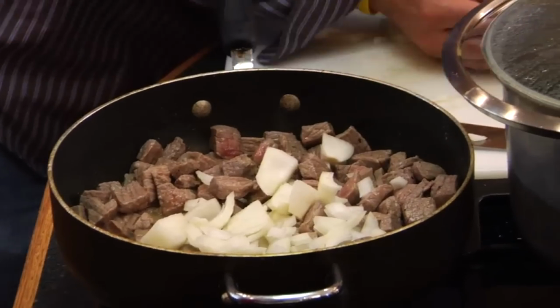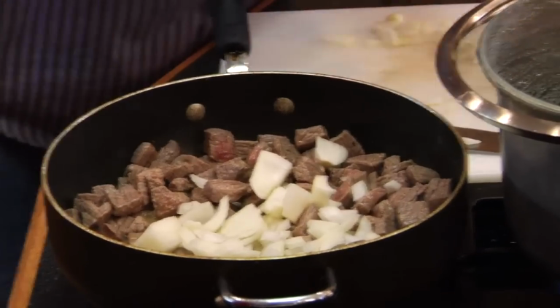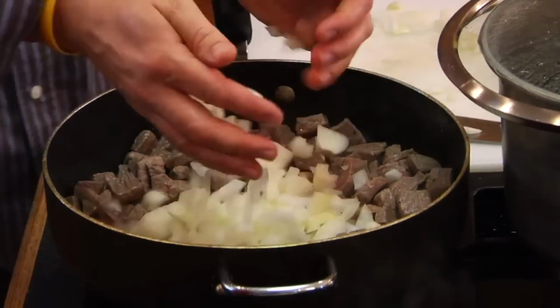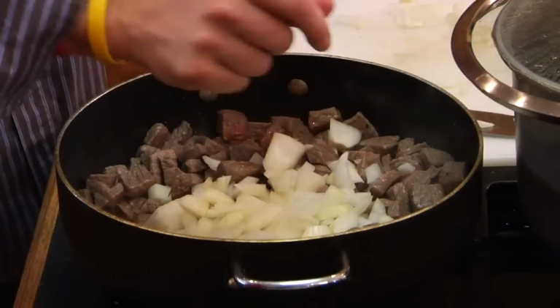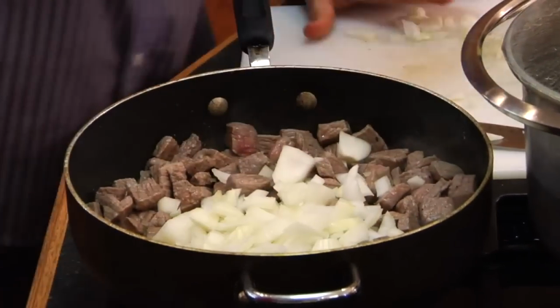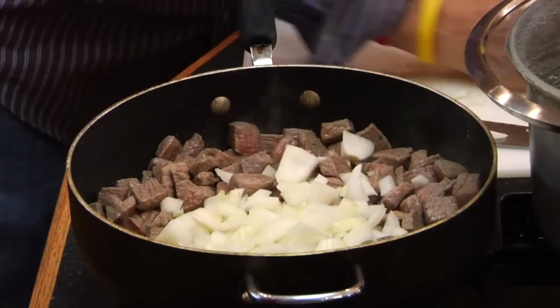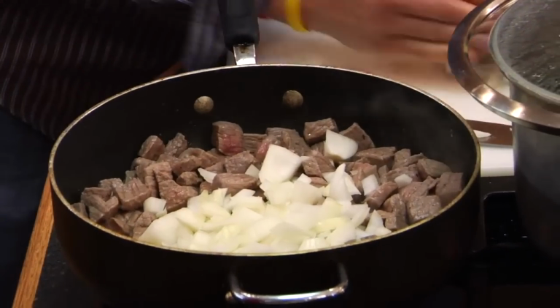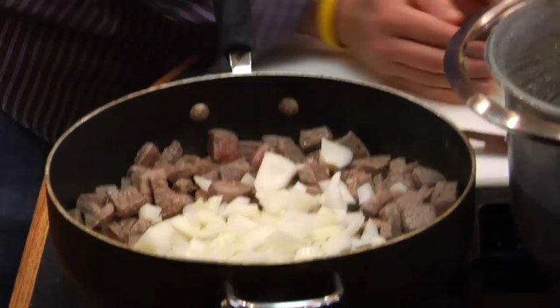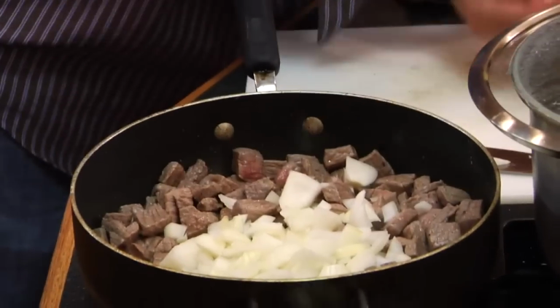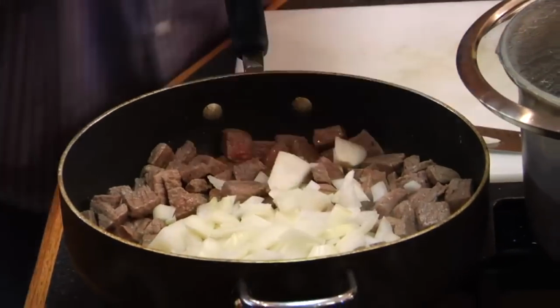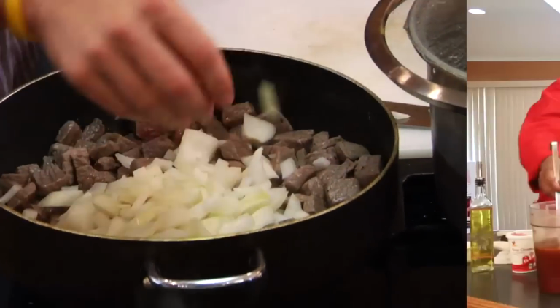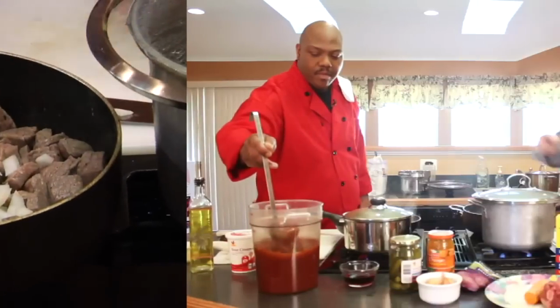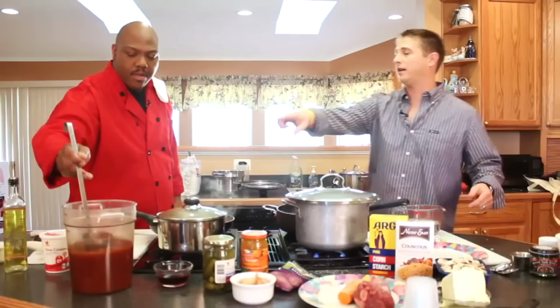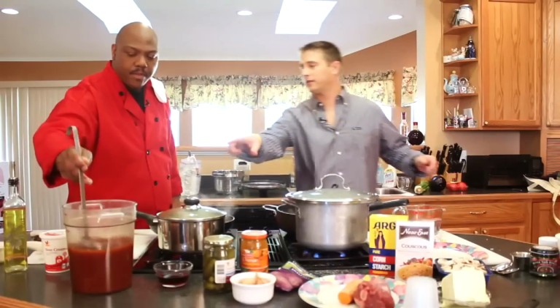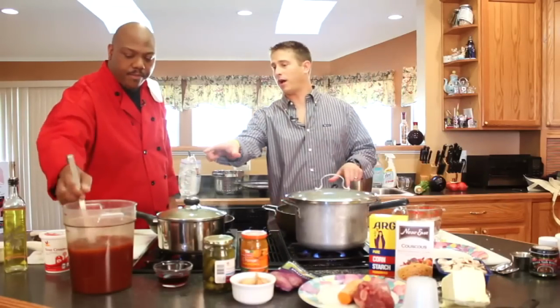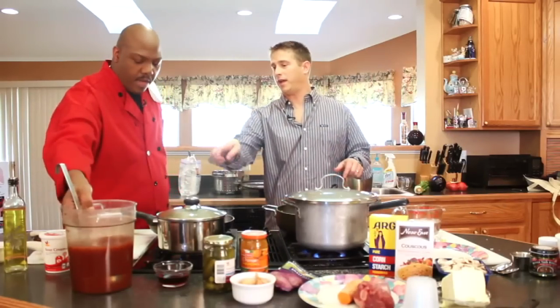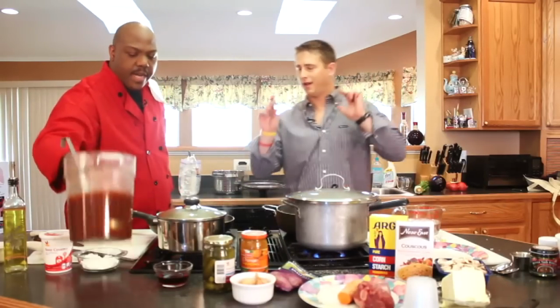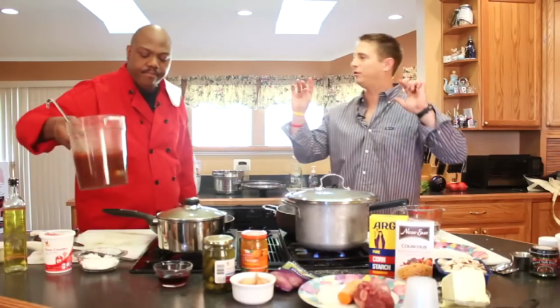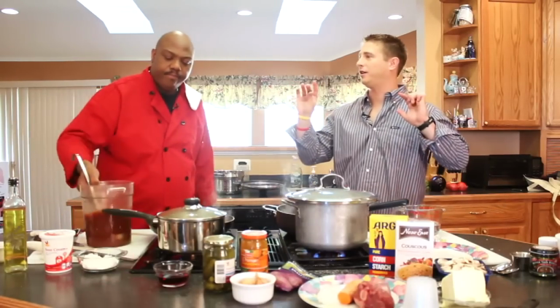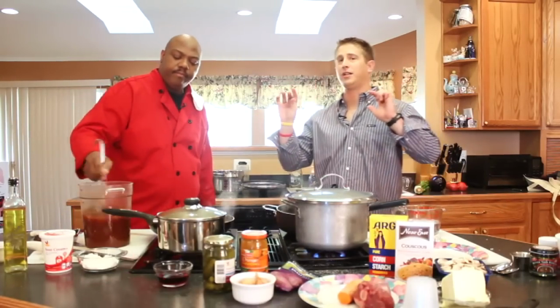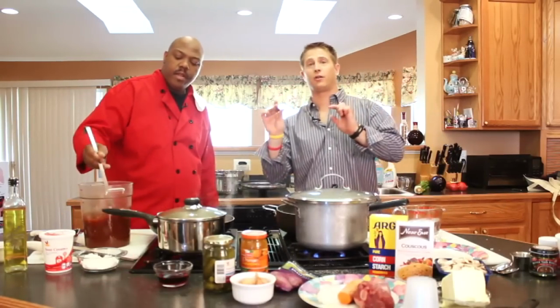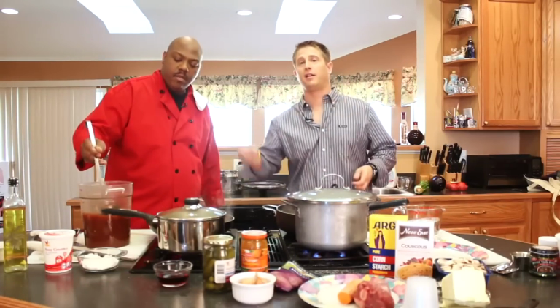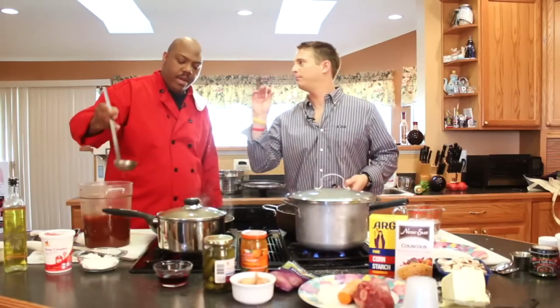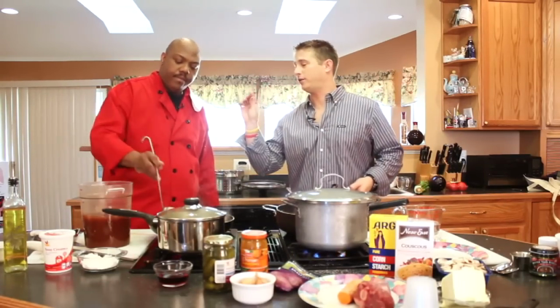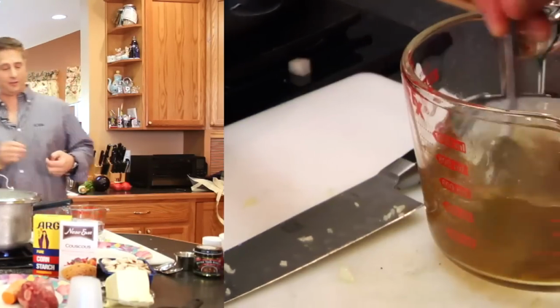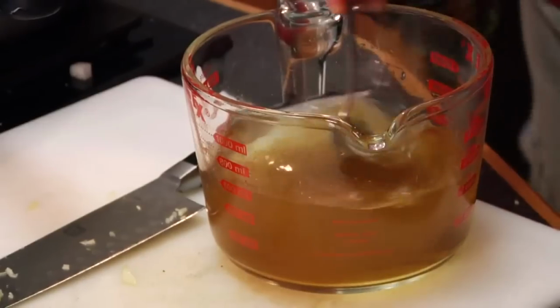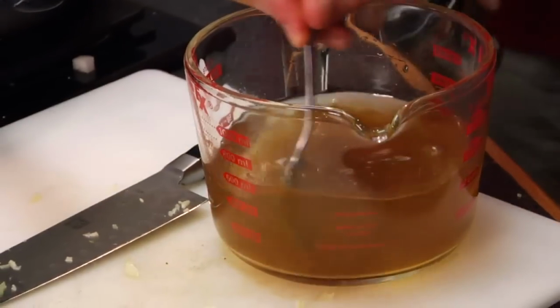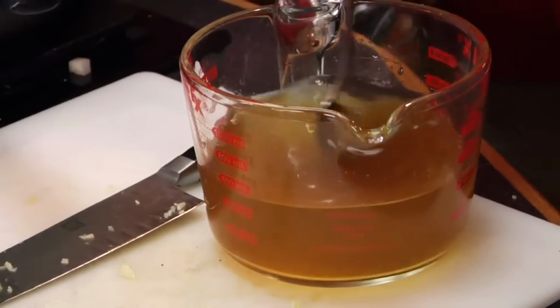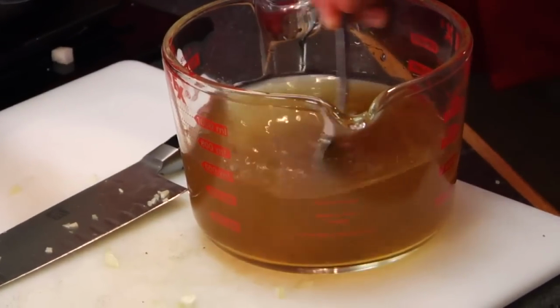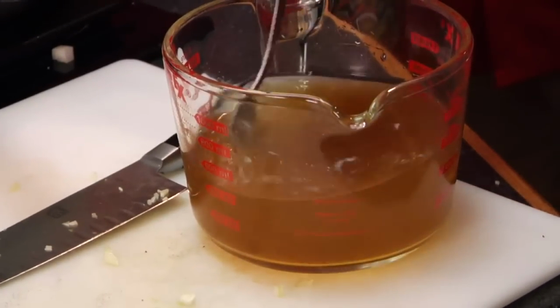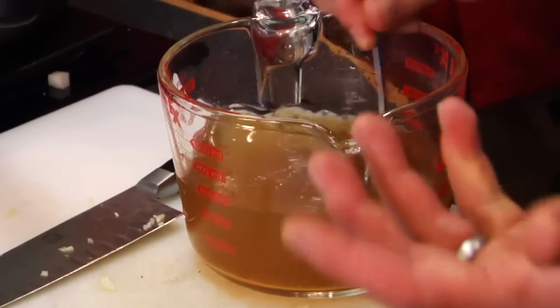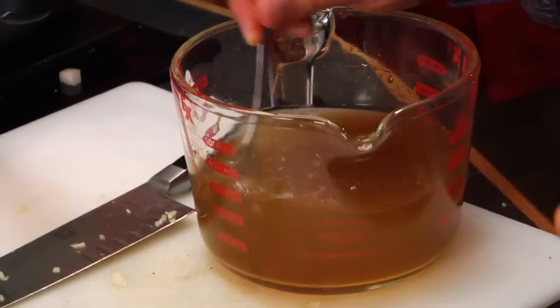I'm going to do the onions, and then we're going to add some celery in there. You added some broth that you made. Yes, I did. I'm using the cheap, easy, home-cook way — bouillon cubes. This is just the bouillon cubes in the water. Just stir it up, mix it up a little bit.